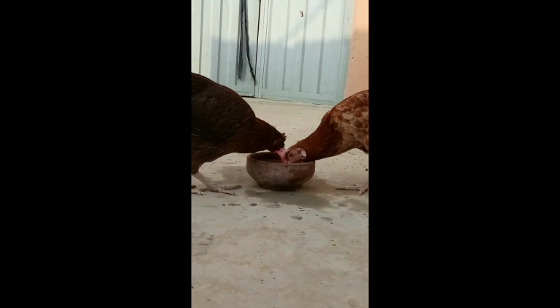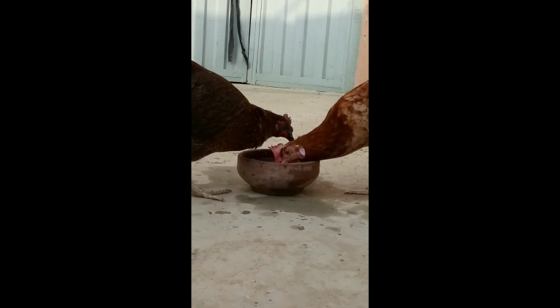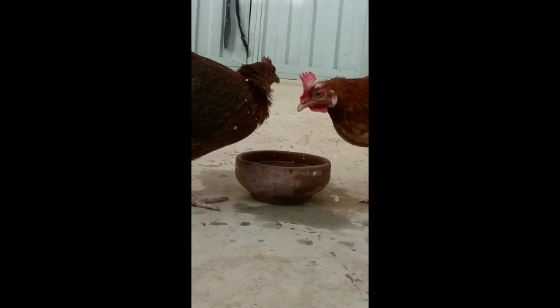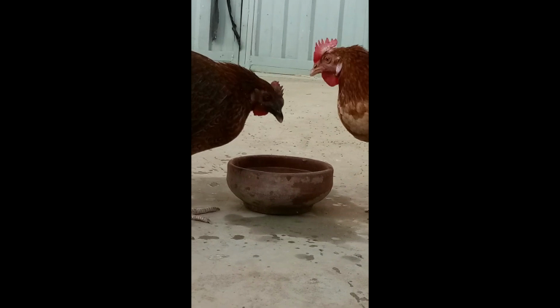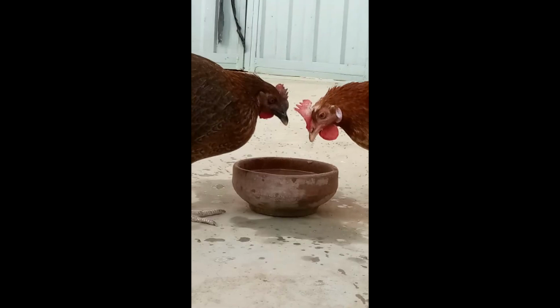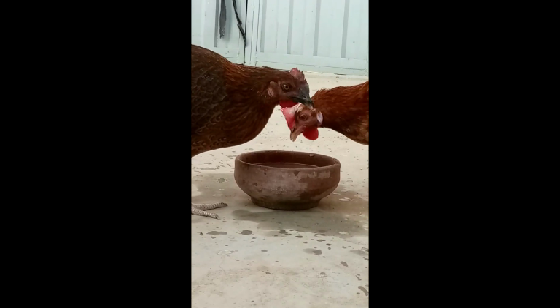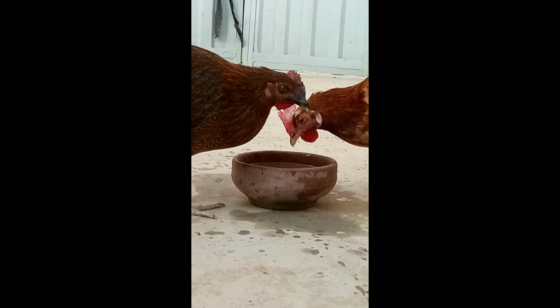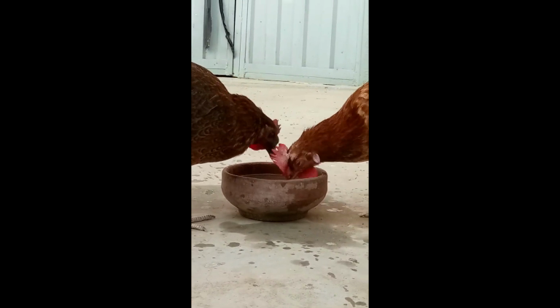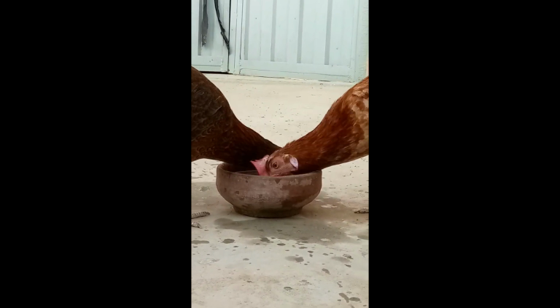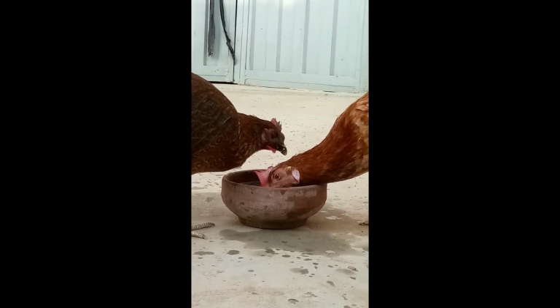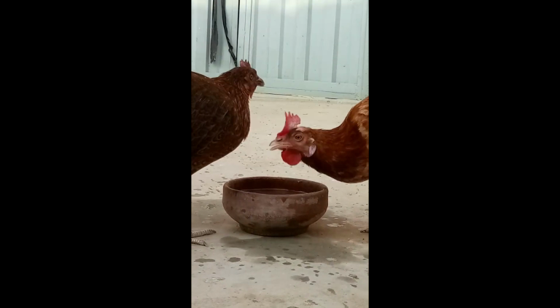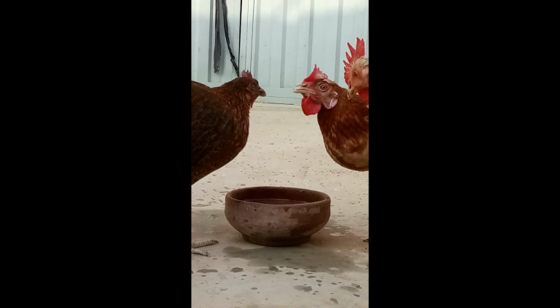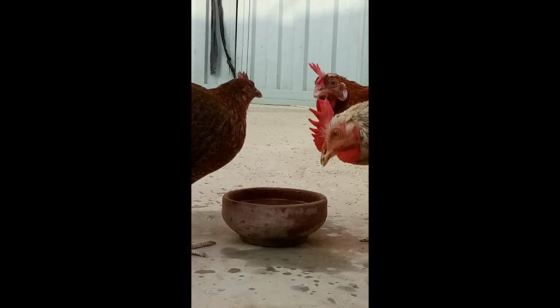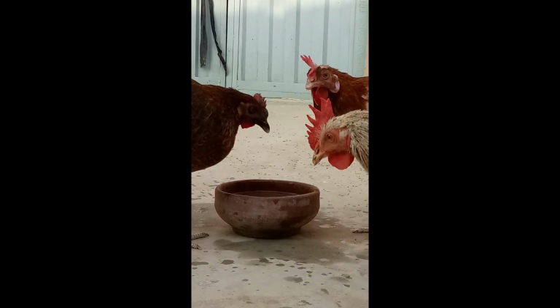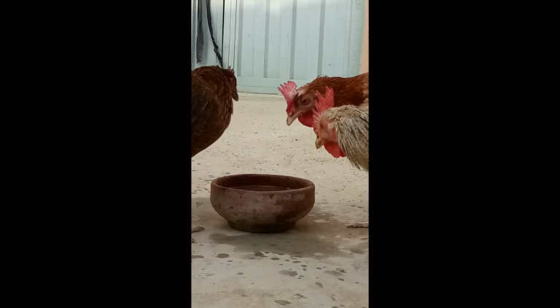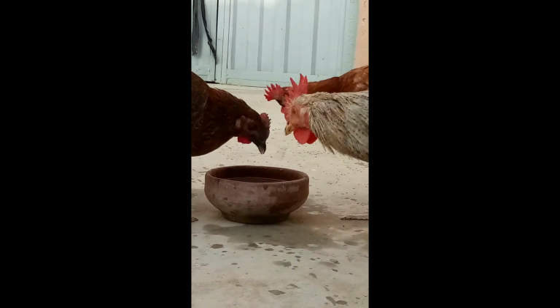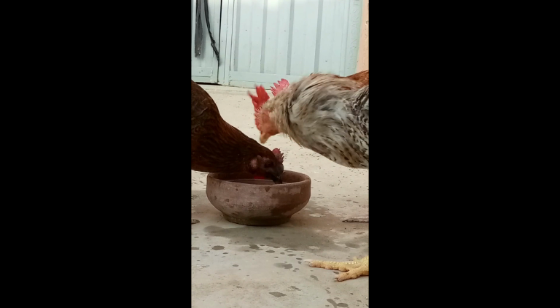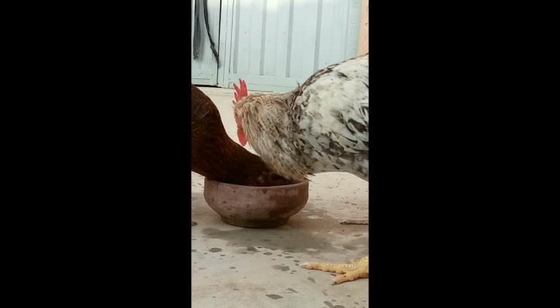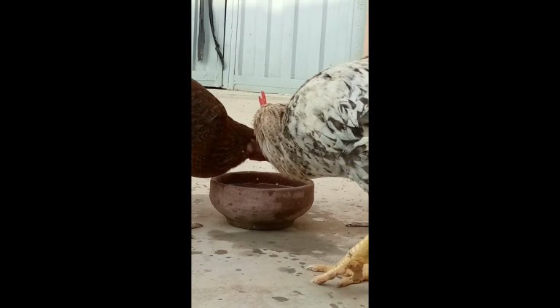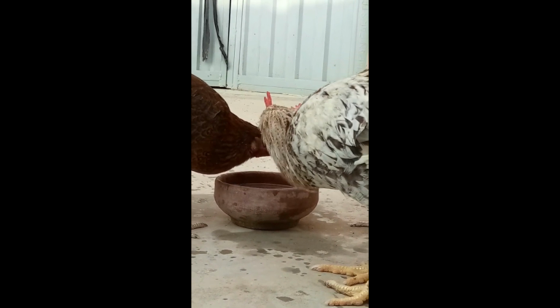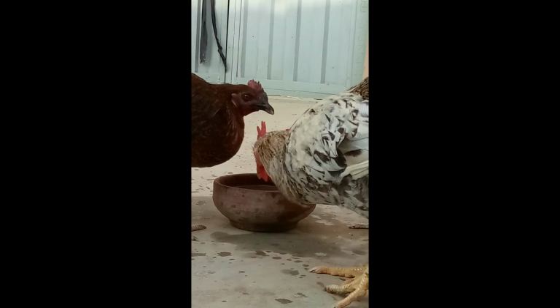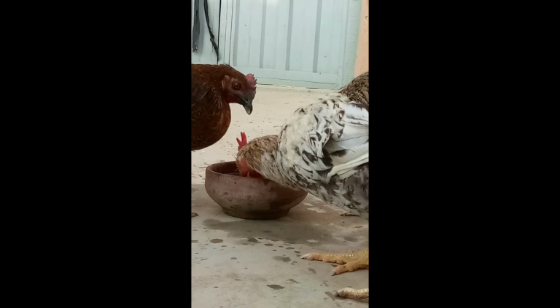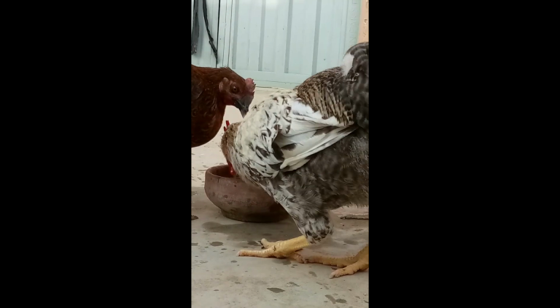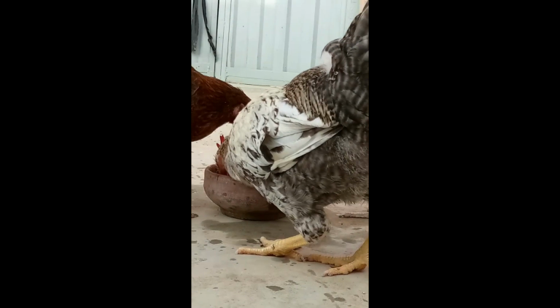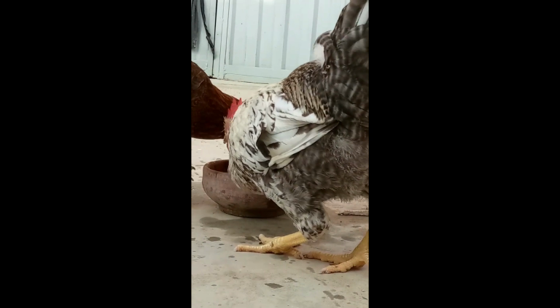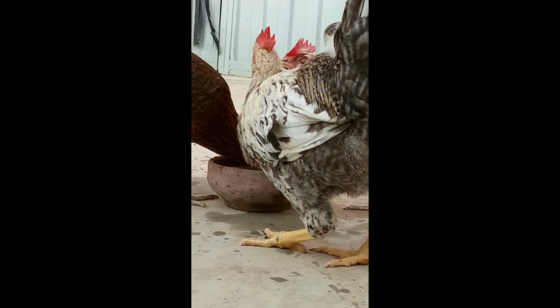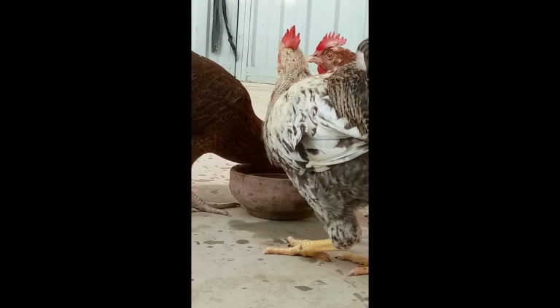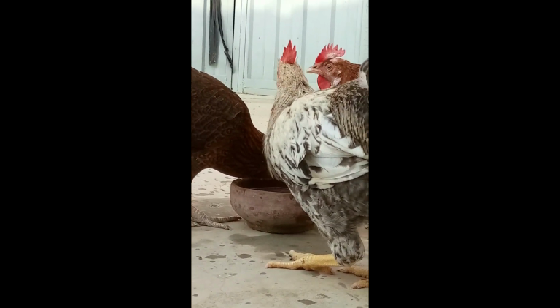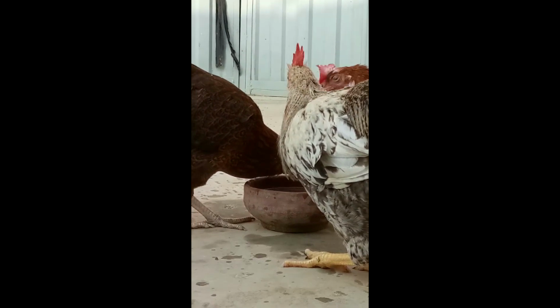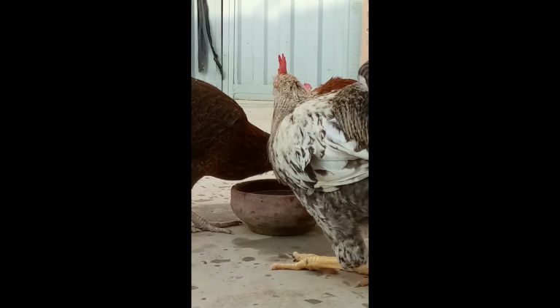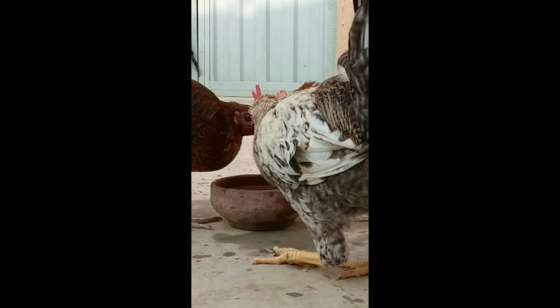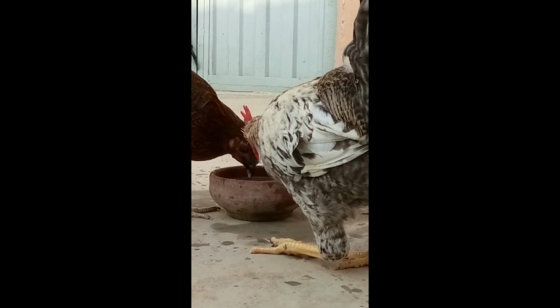Fresh water. Ensure that your chickens have access to fresh, unfrozen water at all times. Heated waterers or frequent water checks are necessary to prevent dehydration.